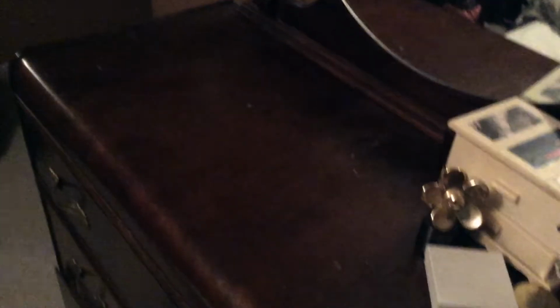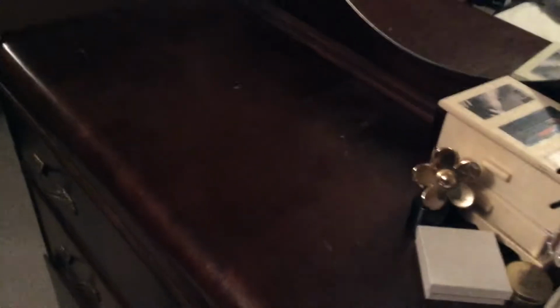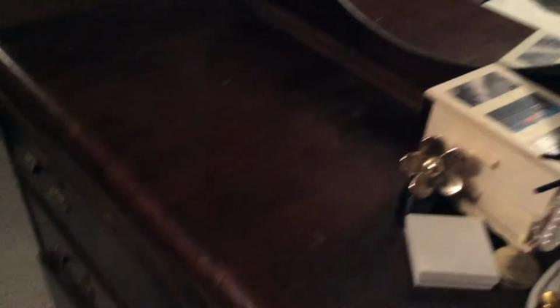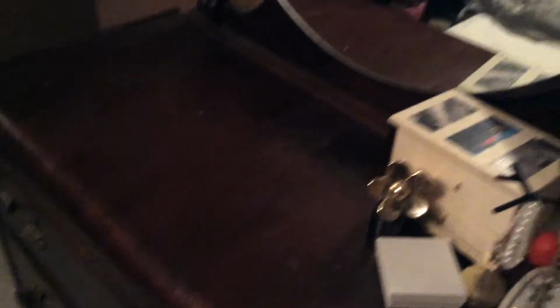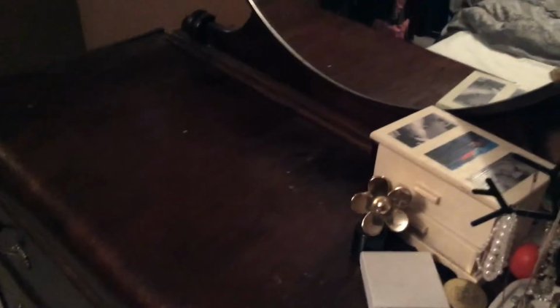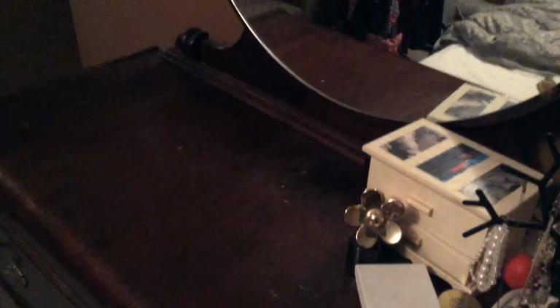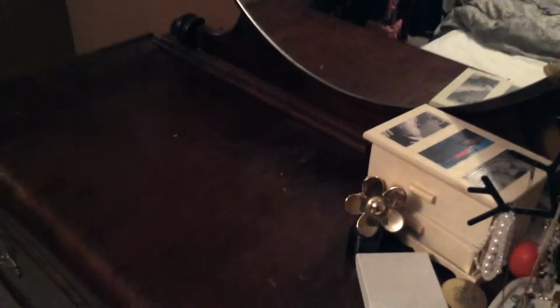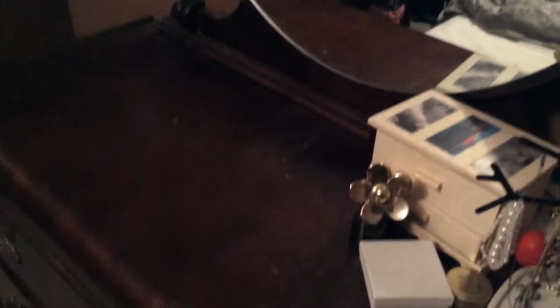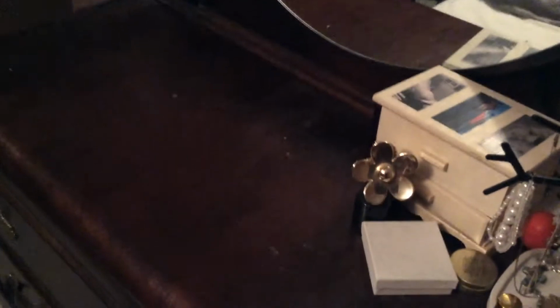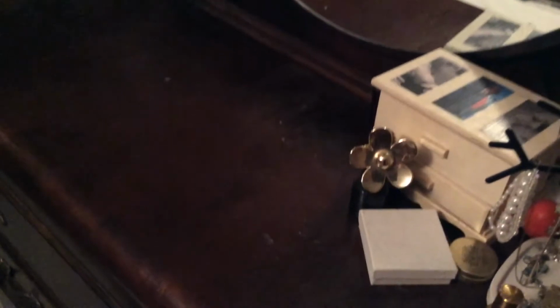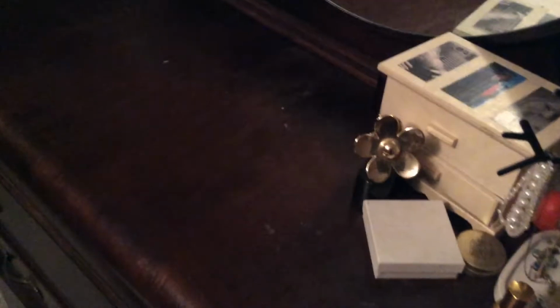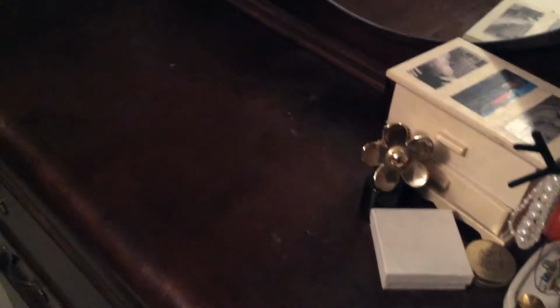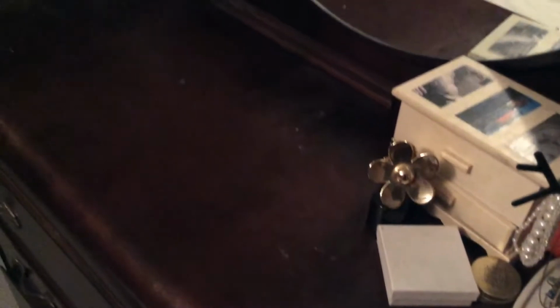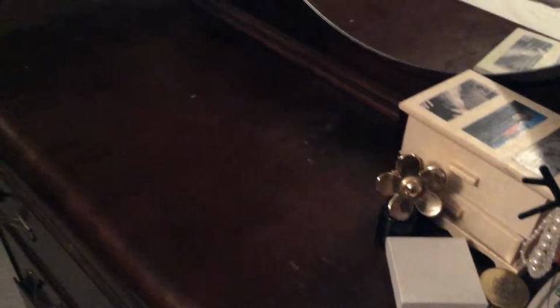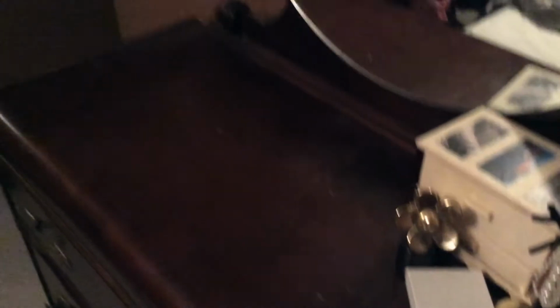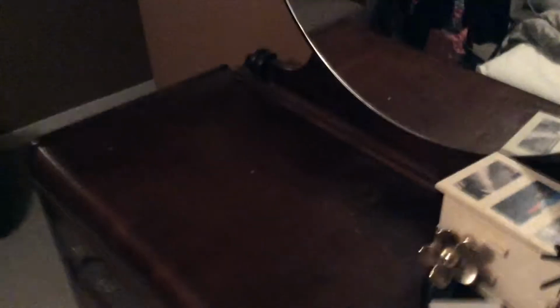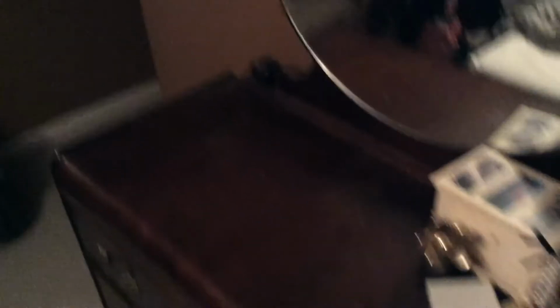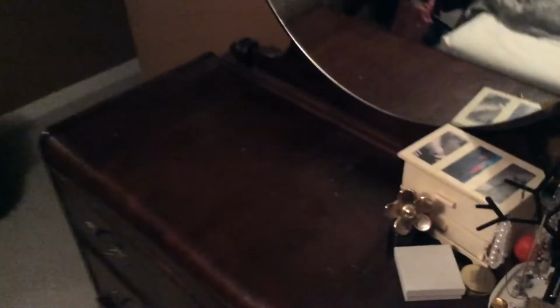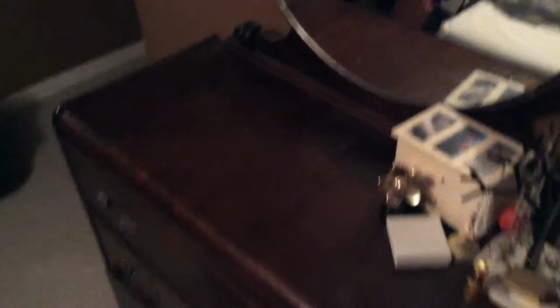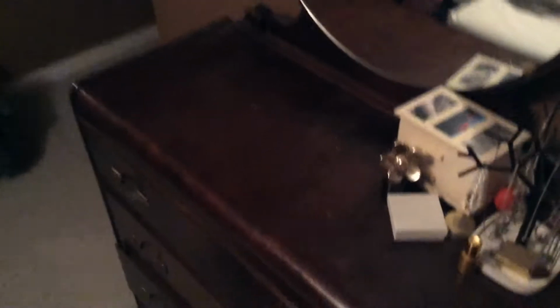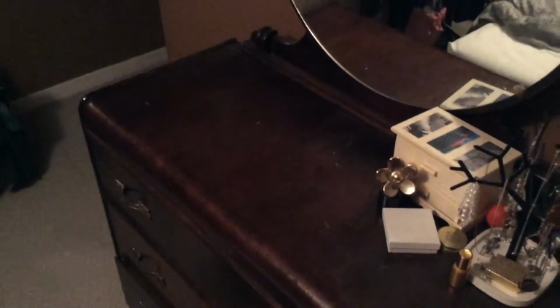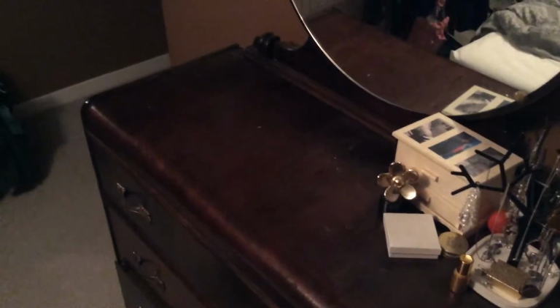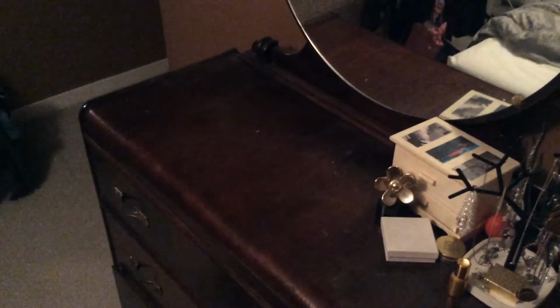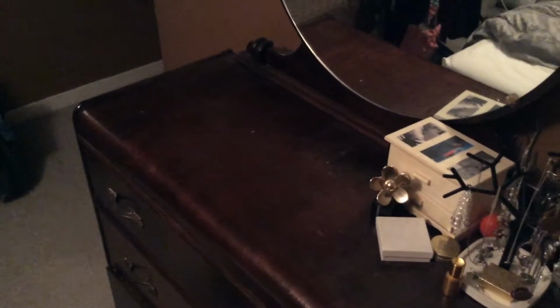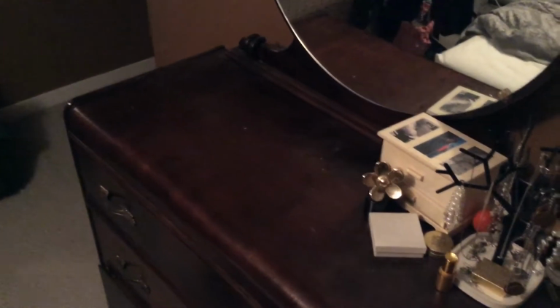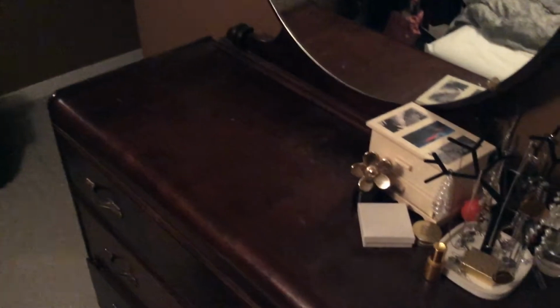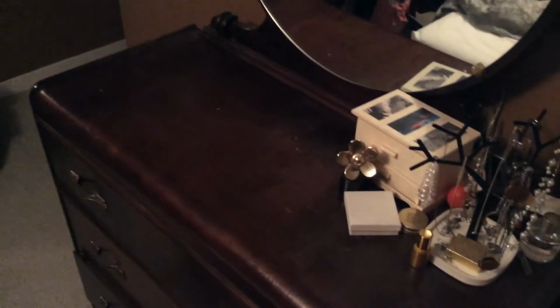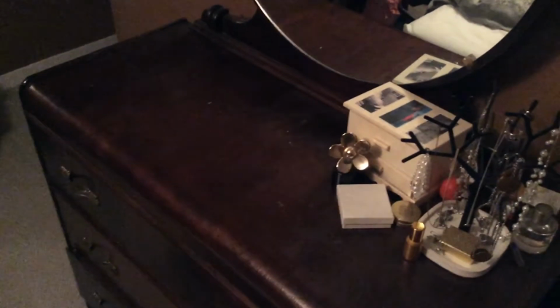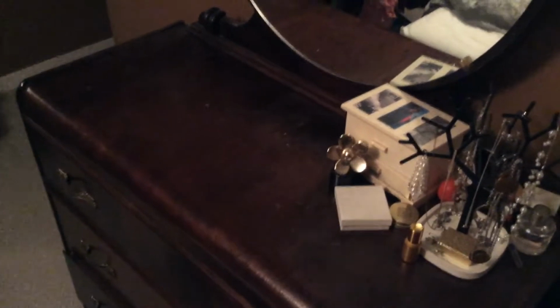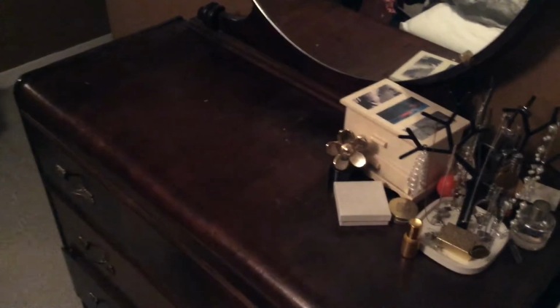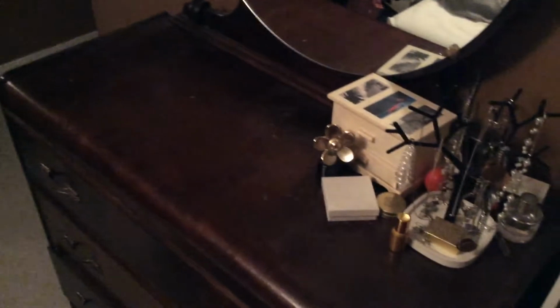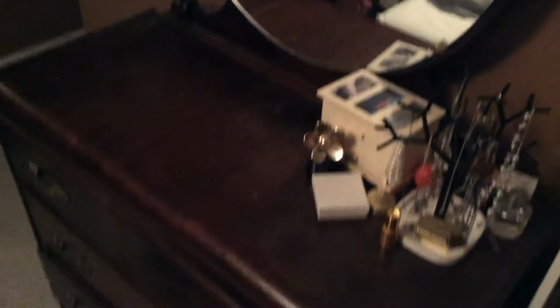I don't know if you can tell how dusty my dresser is. Kind of gross. This is how much I hate dusting.